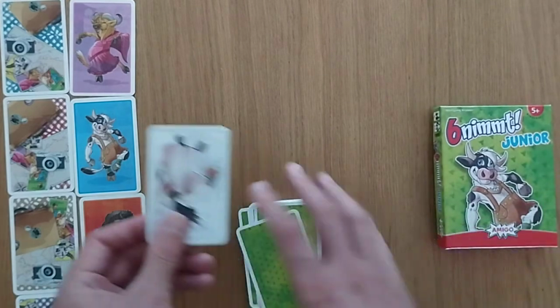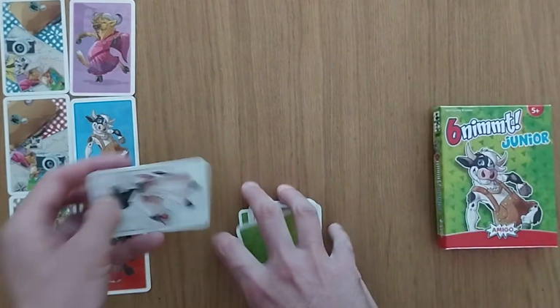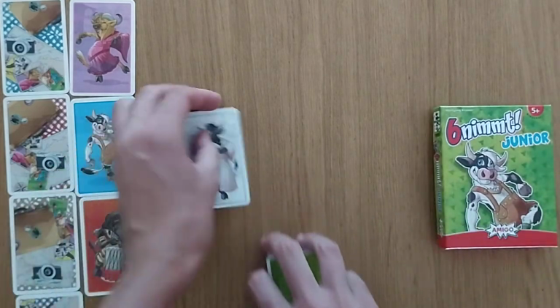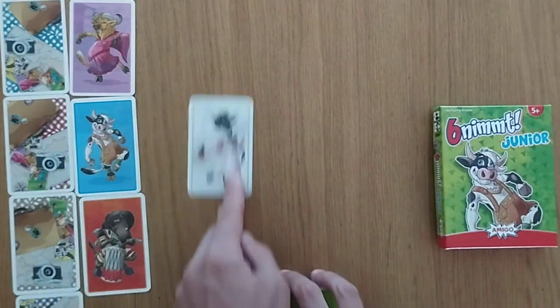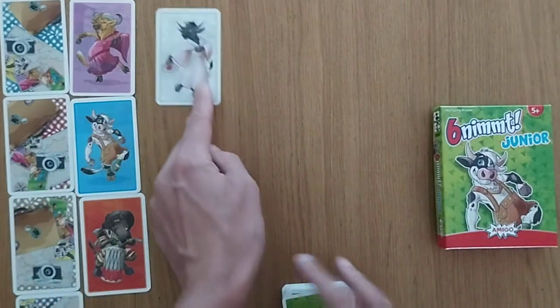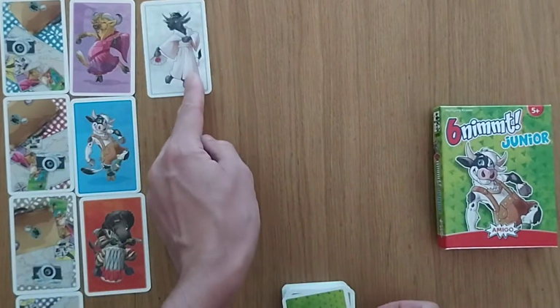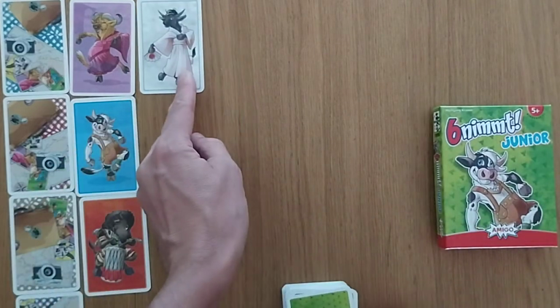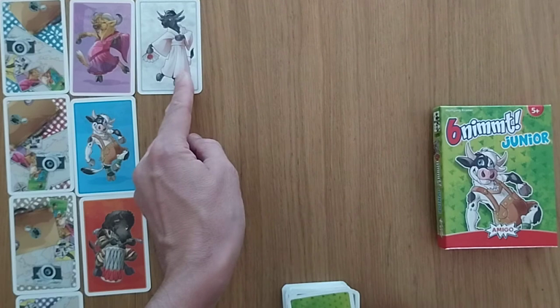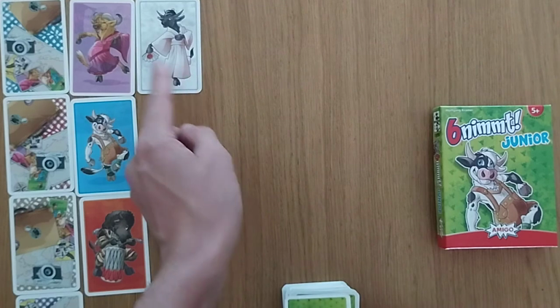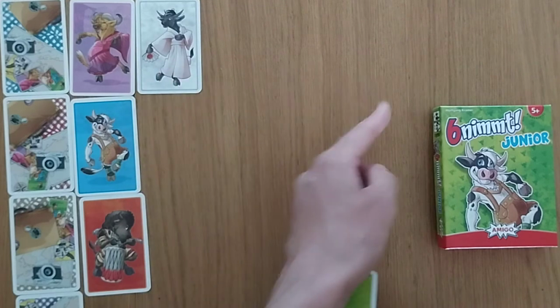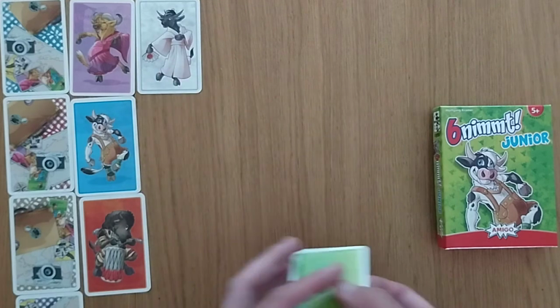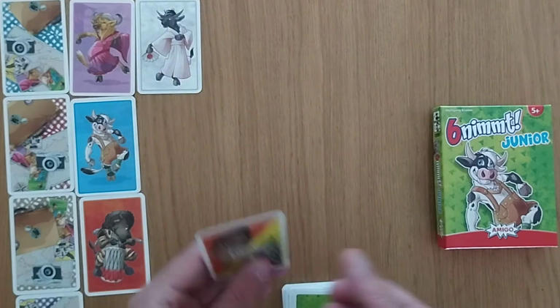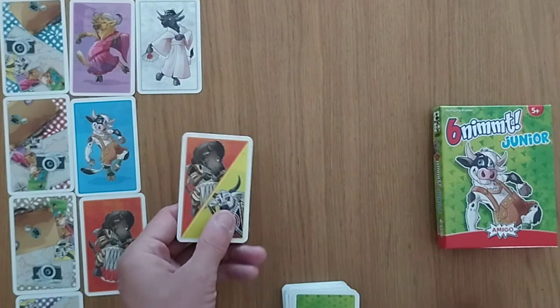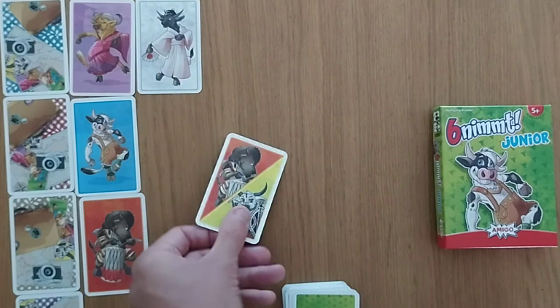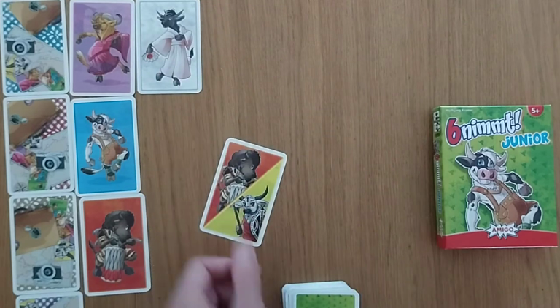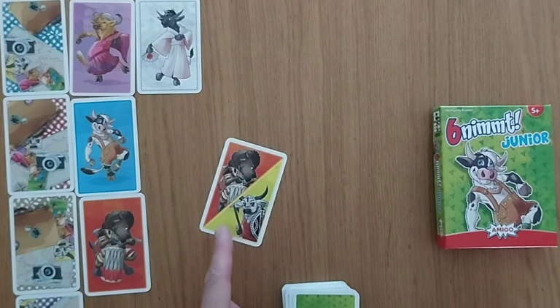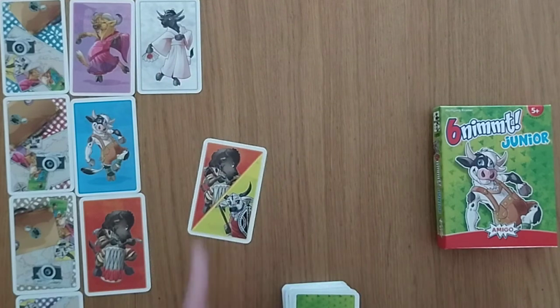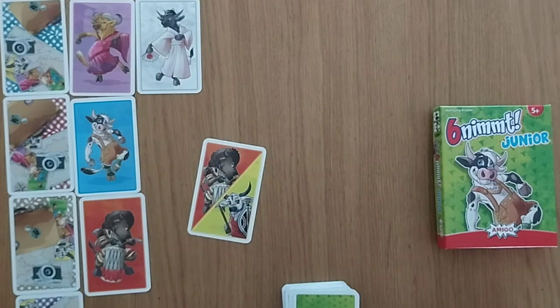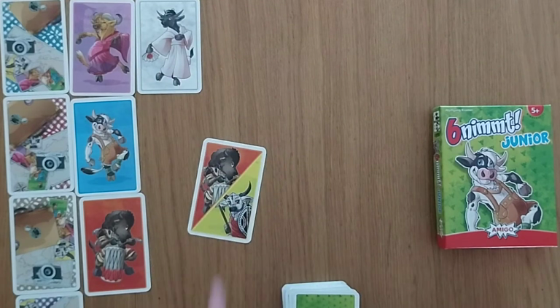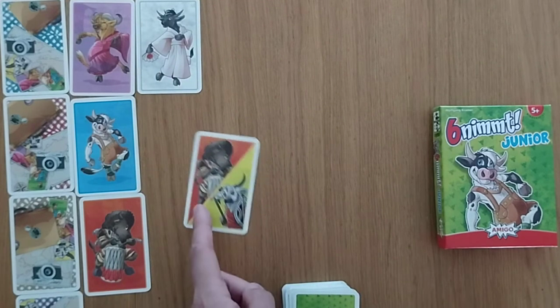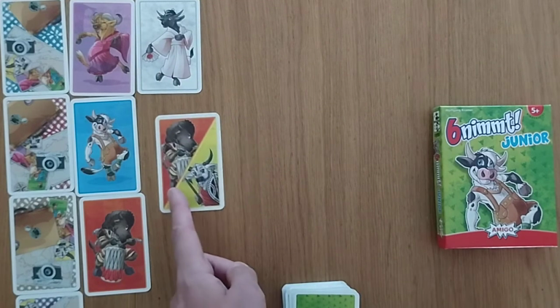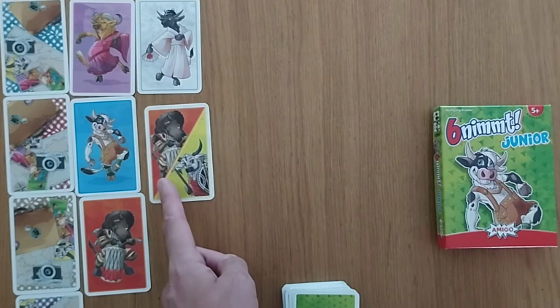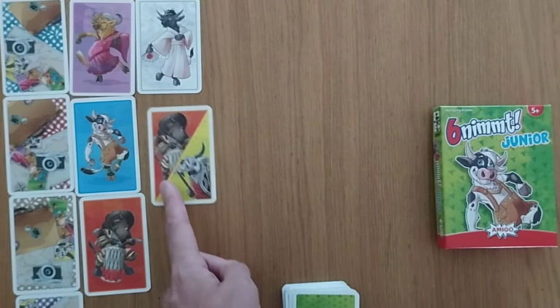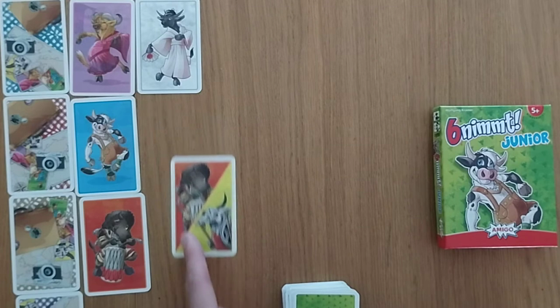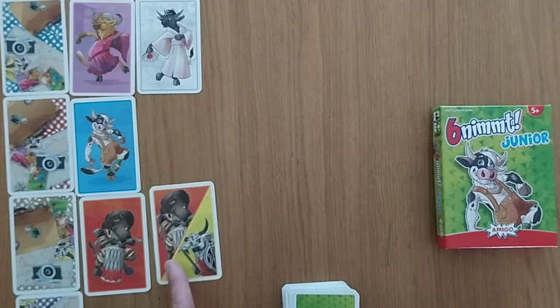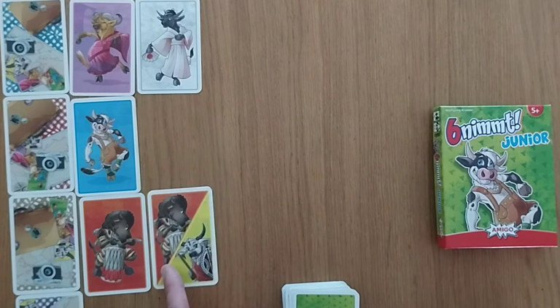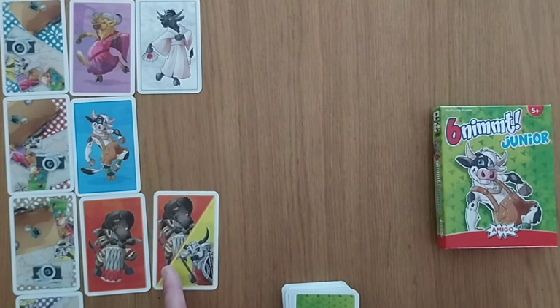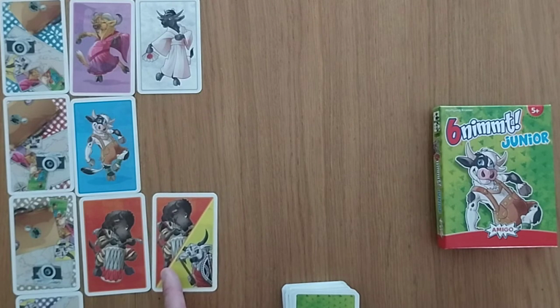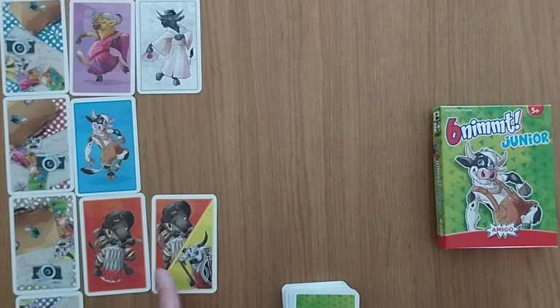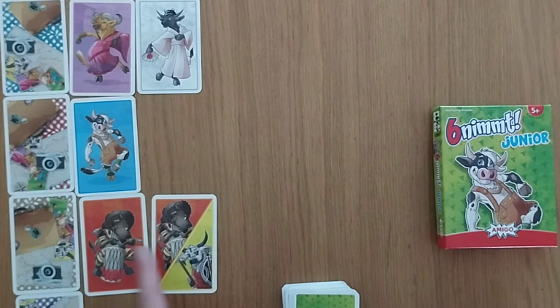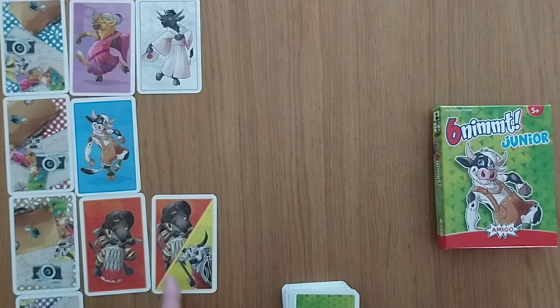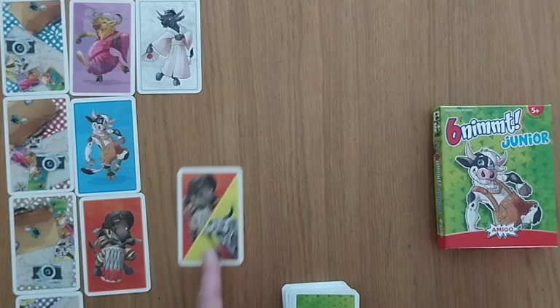We have a different cow here. Once there are six different cows in a row, you're going to take those cards. We have some doubles like this, so you could place it here, but you can't place it in a row that already has a red cow.